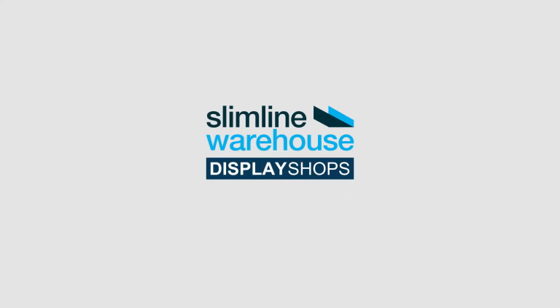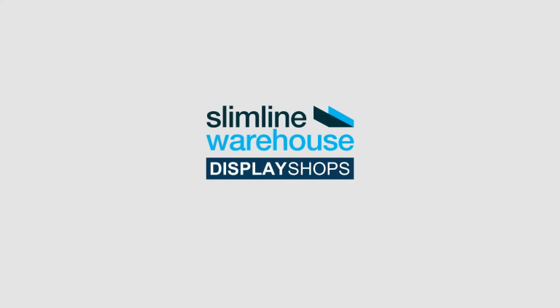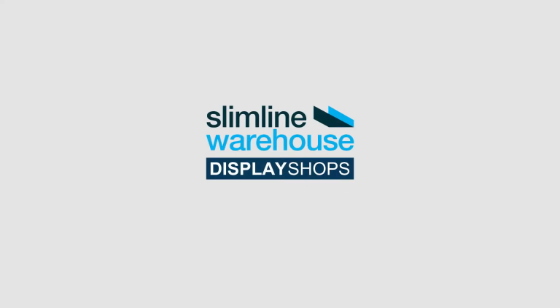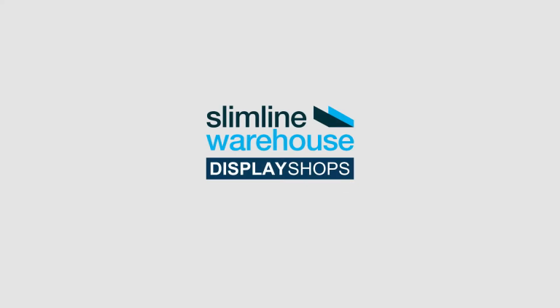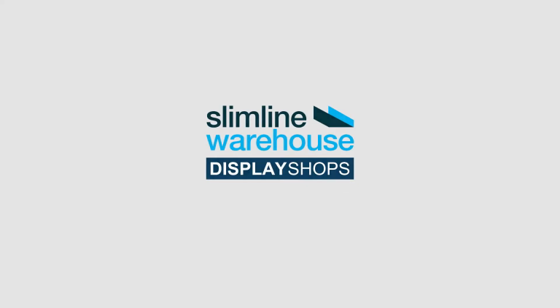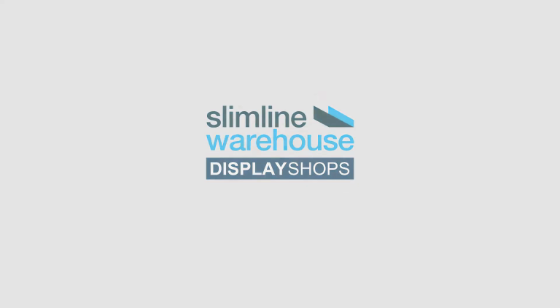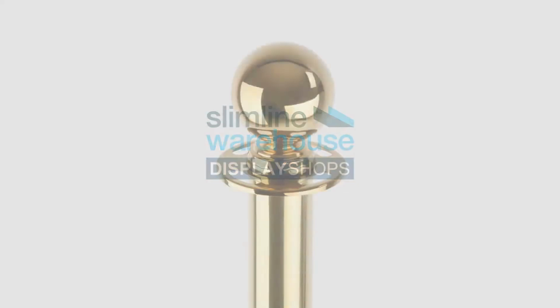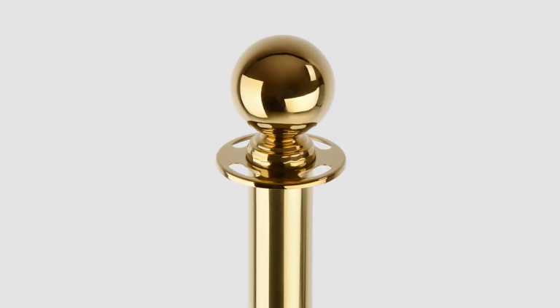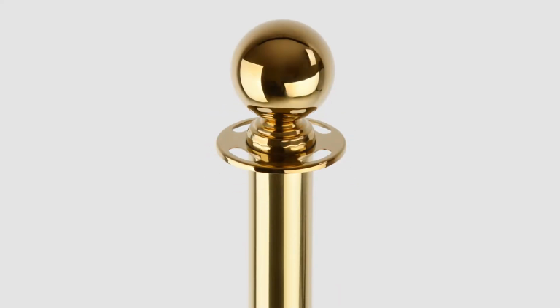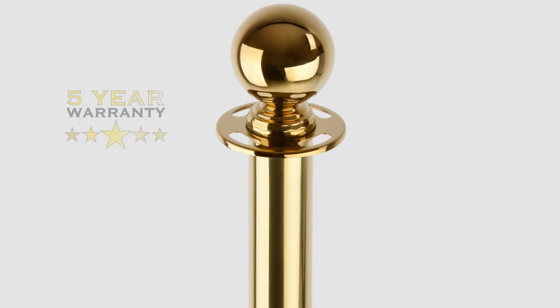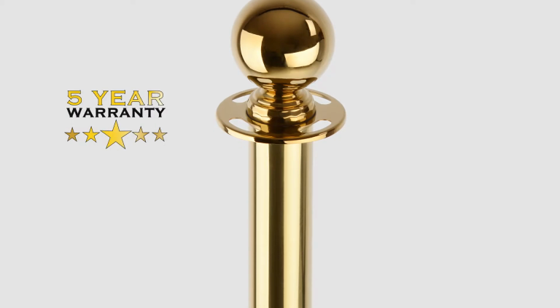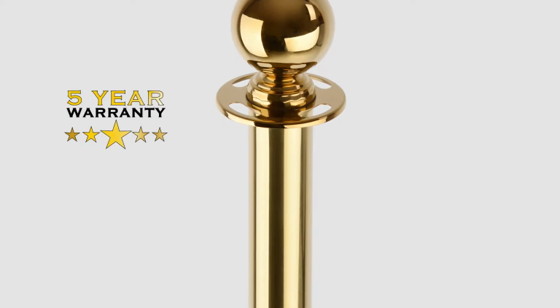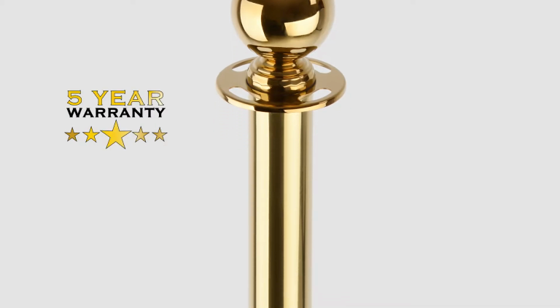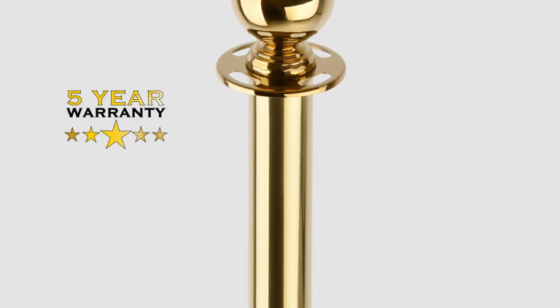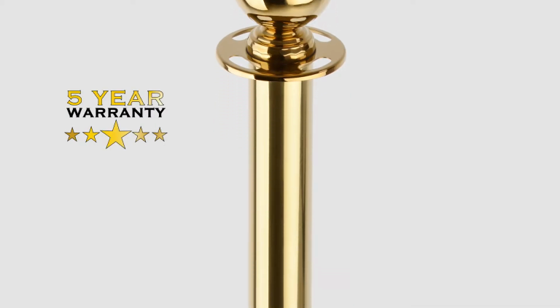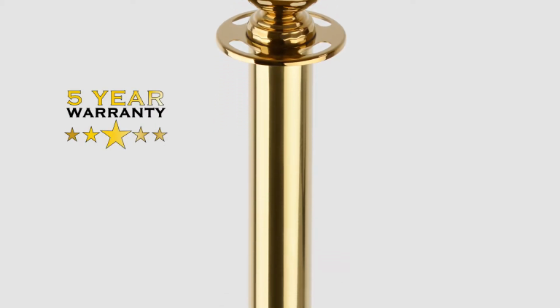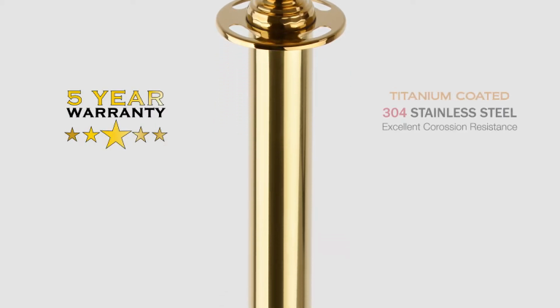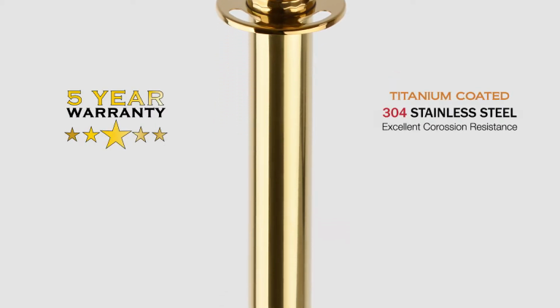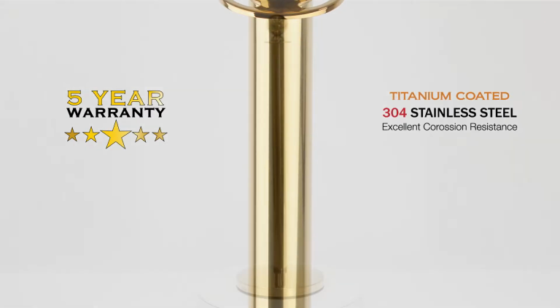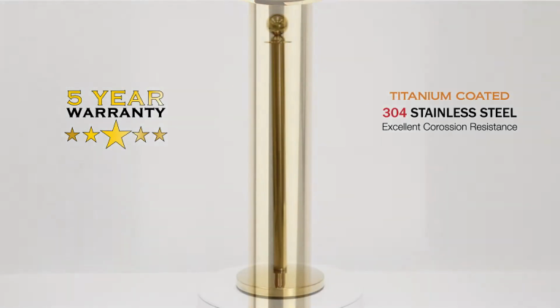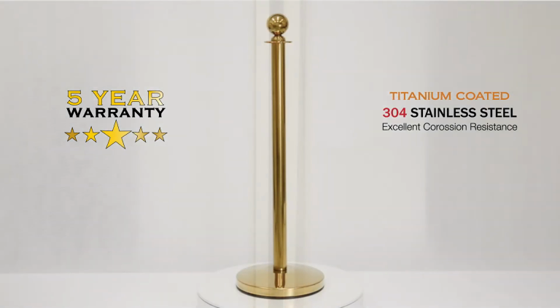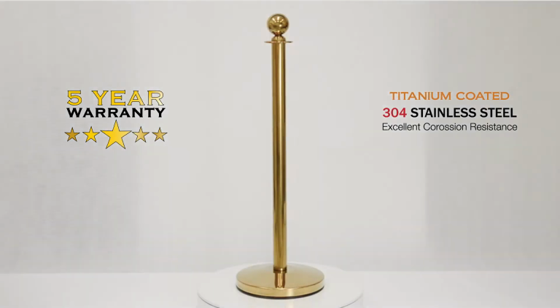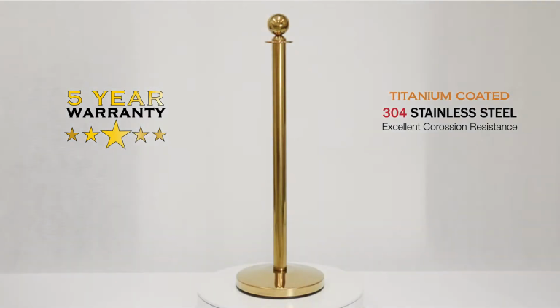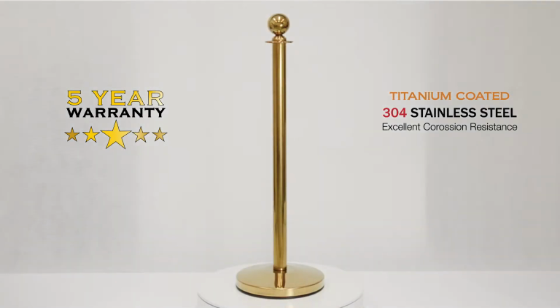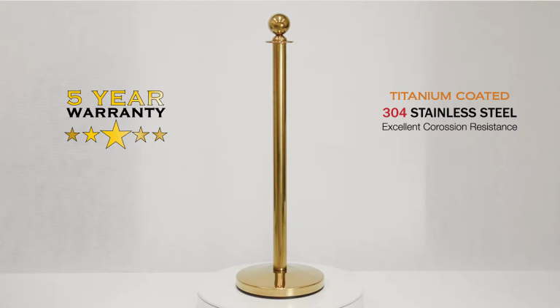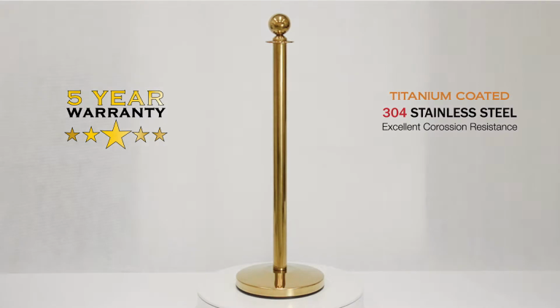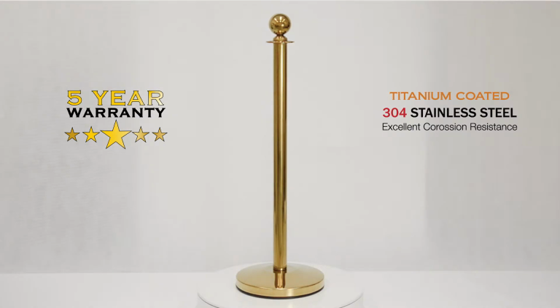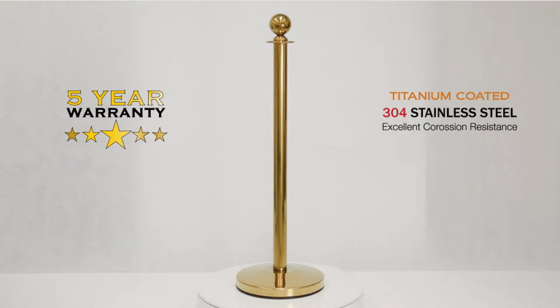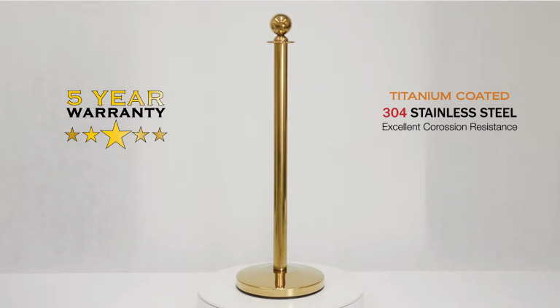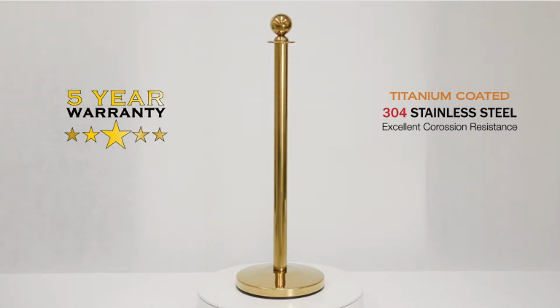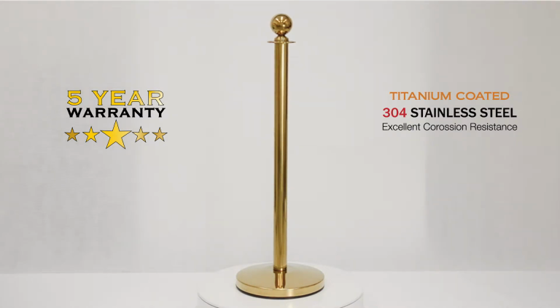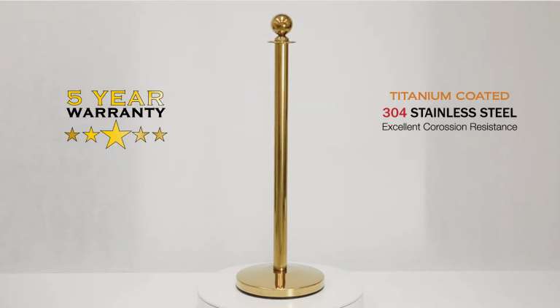No event is complete without our Q-Line Classic Rope Barriers. Made from high quality stainless steel, this corrosion resistant barrier will guarantee you years of crowd control at your events and venue.